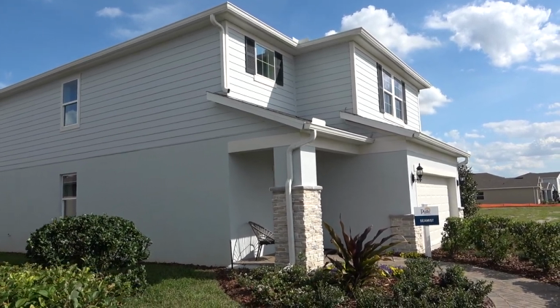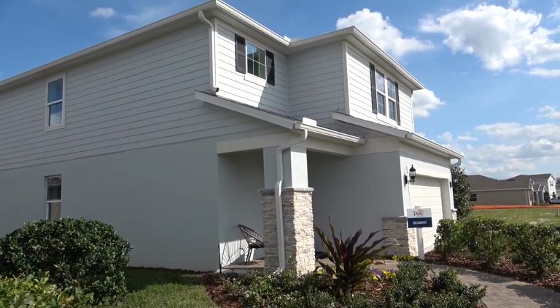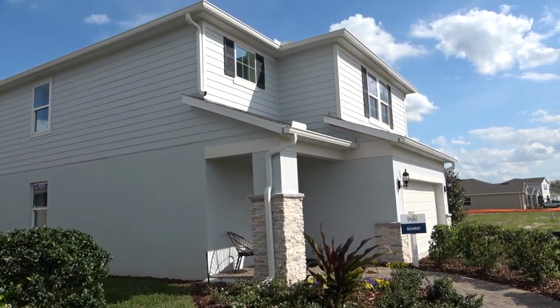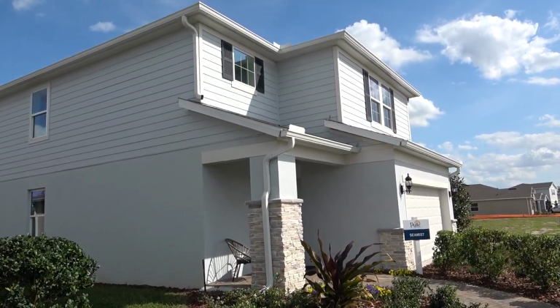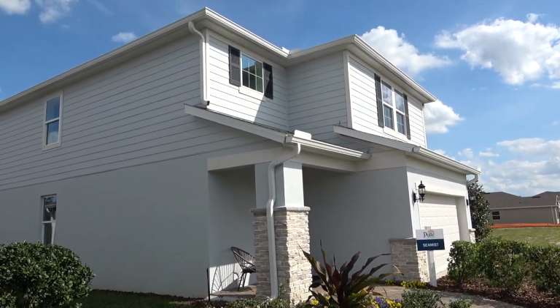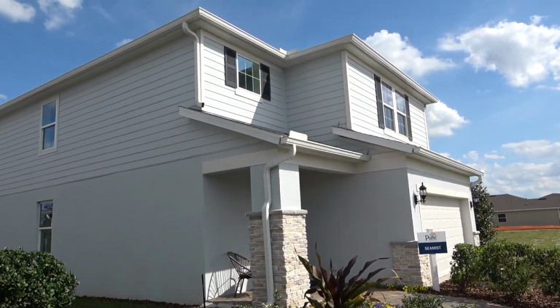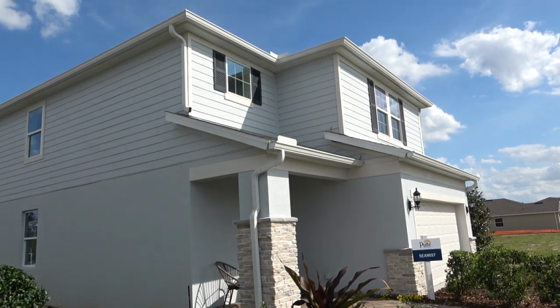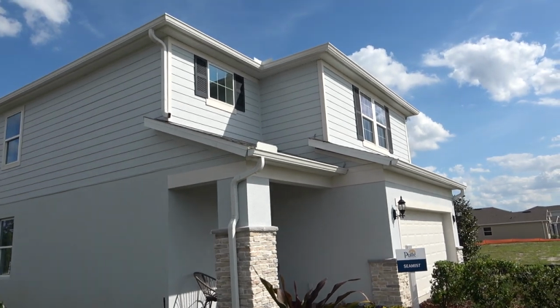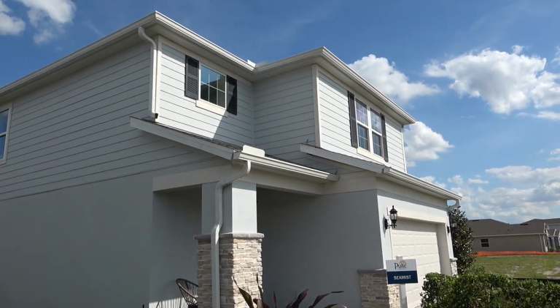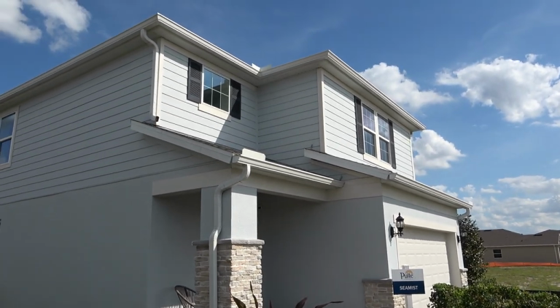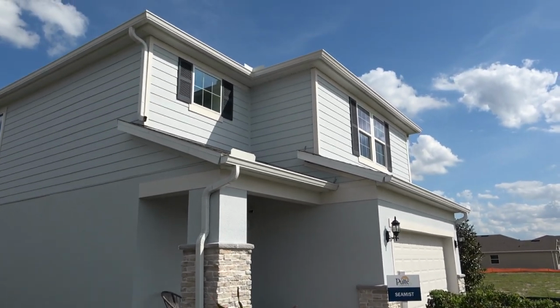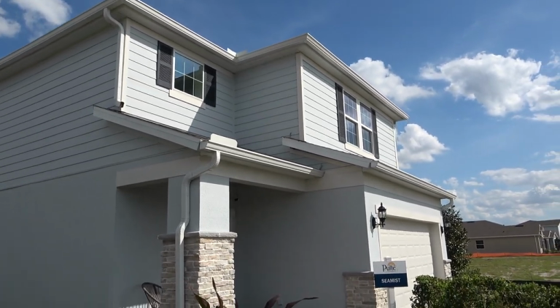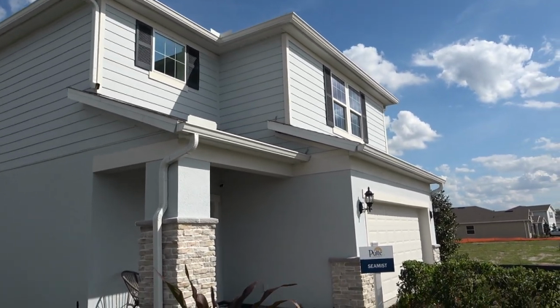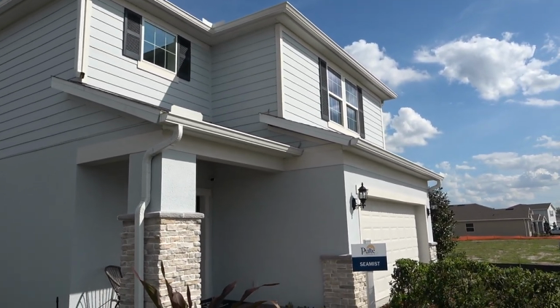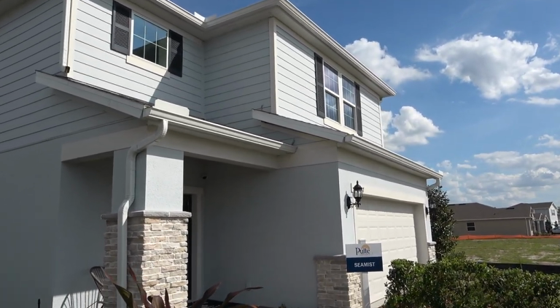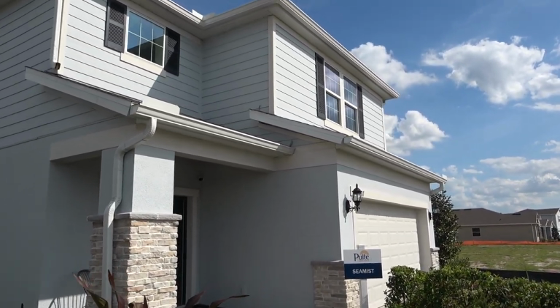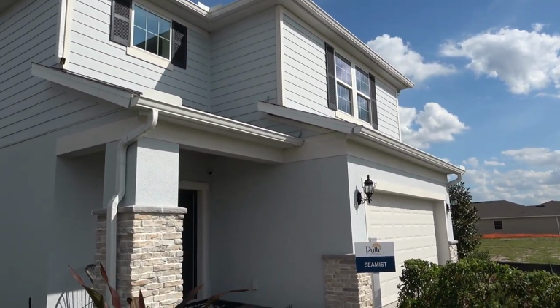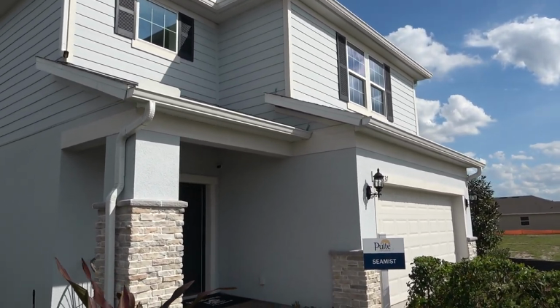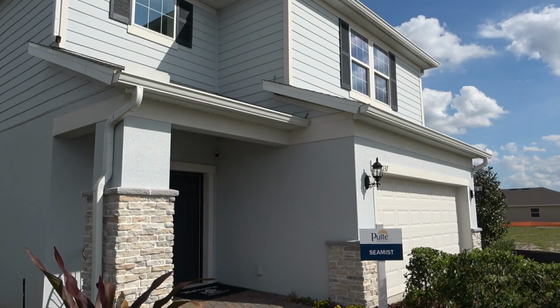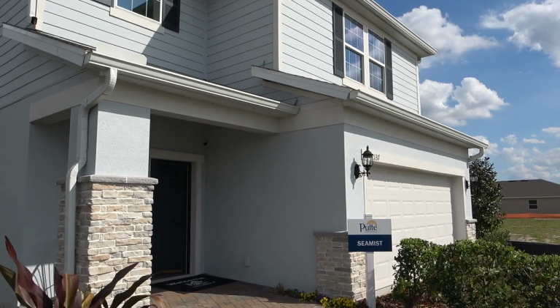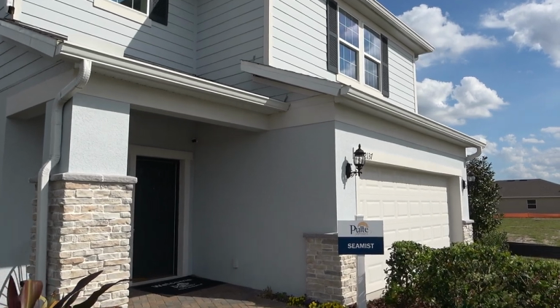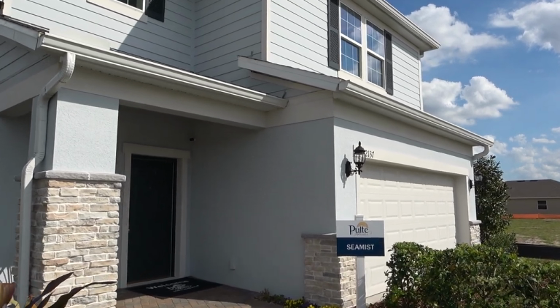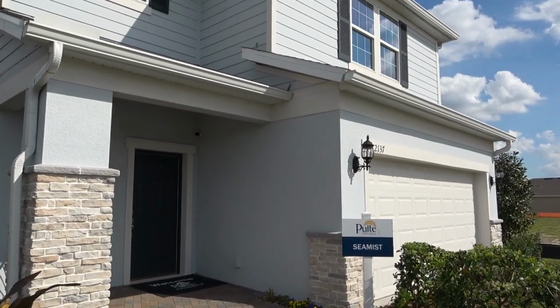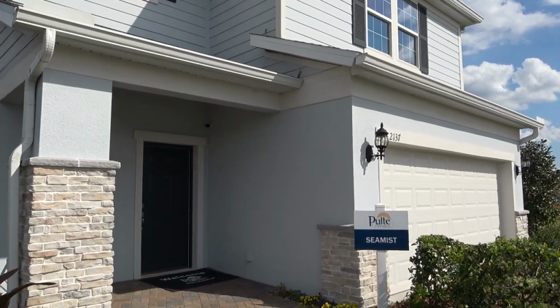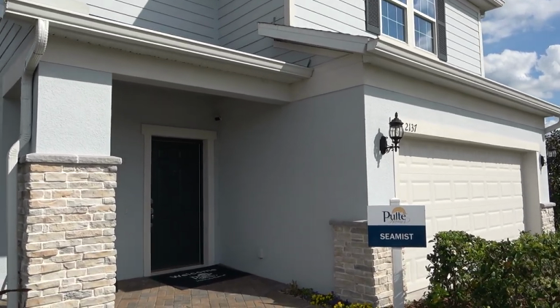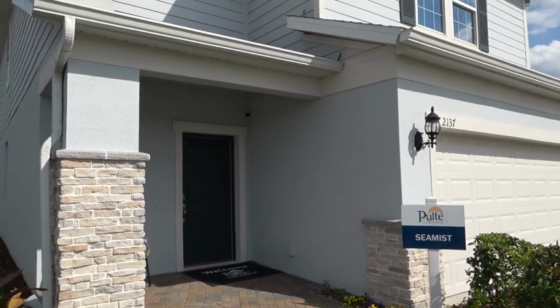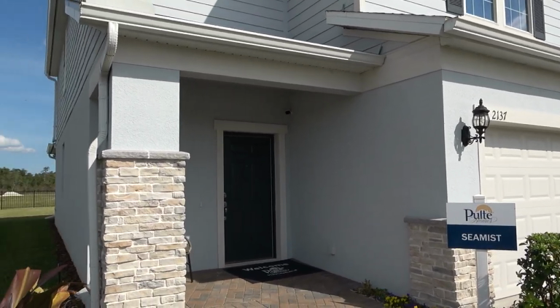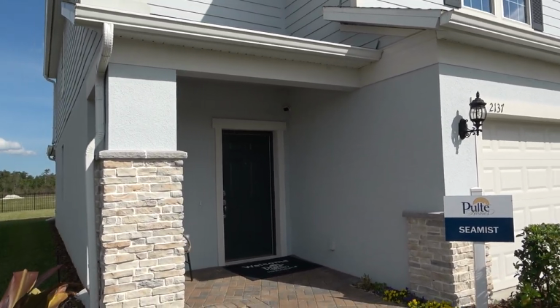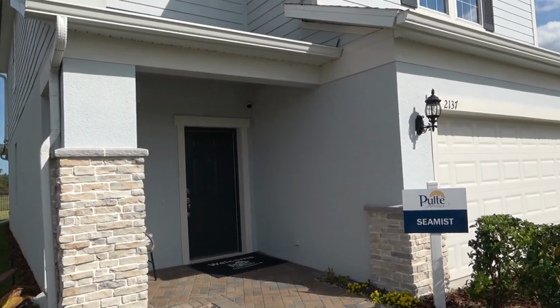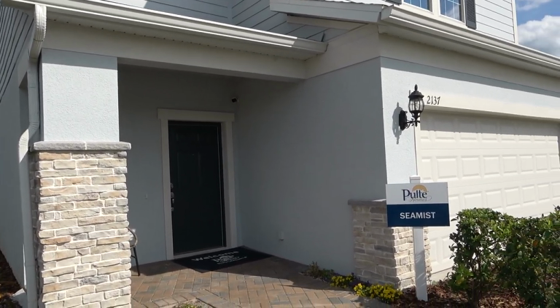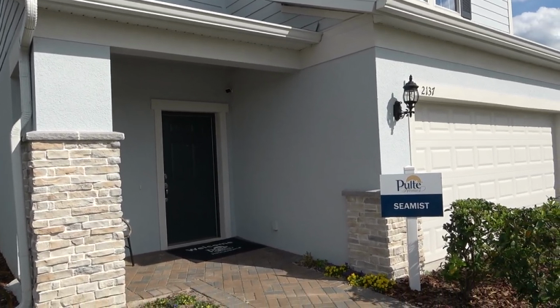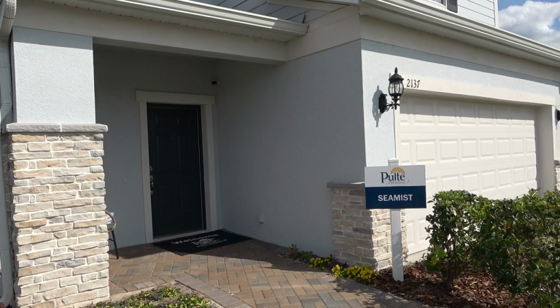Hi everybody, this is Rich Noto here, Realtor, Home Inspector, and Notary. Right now I'm at Liv Oak Lake, which is over at St. Cloud.